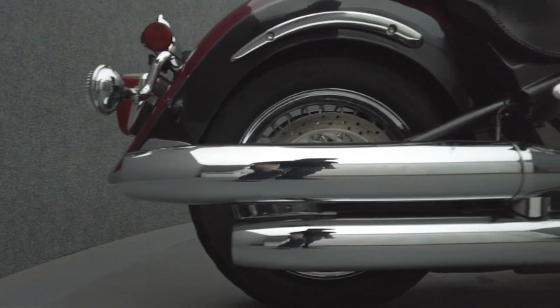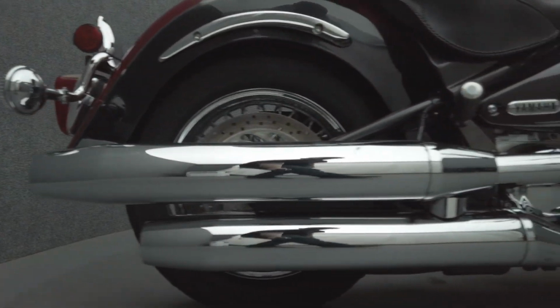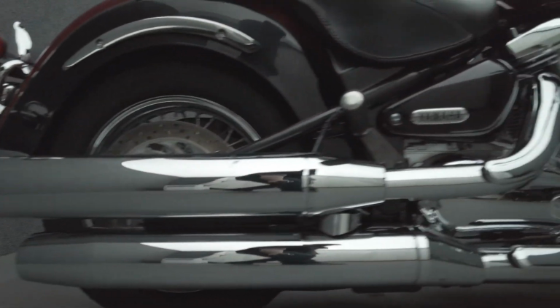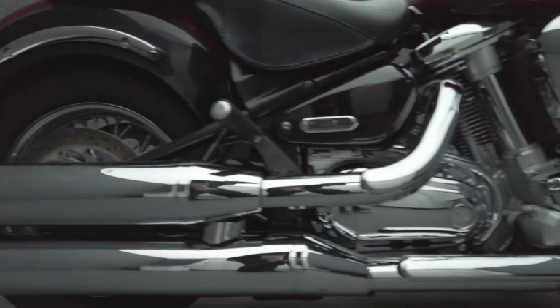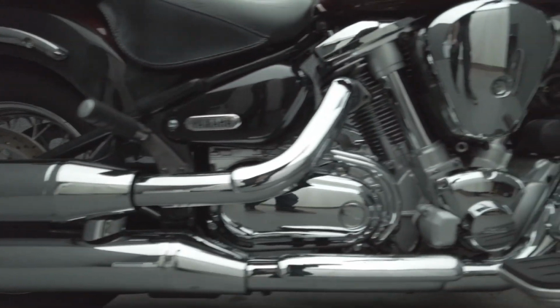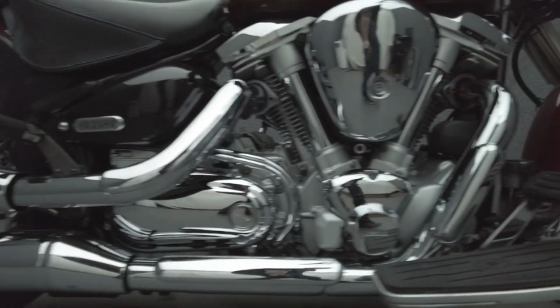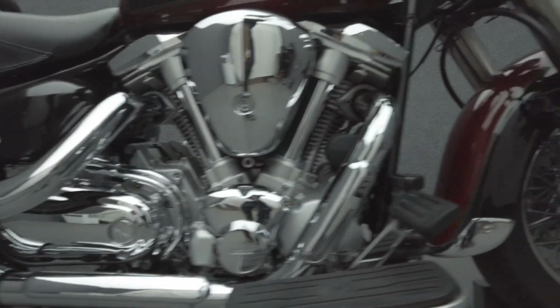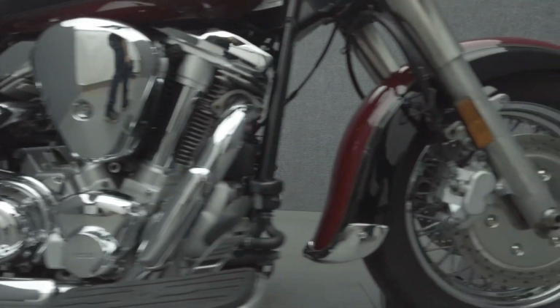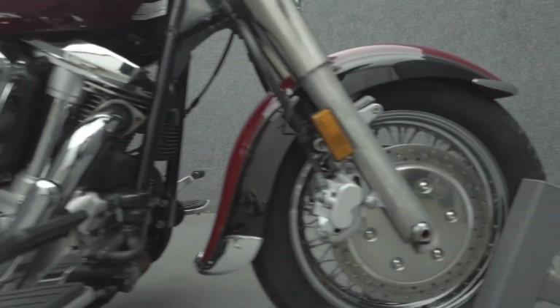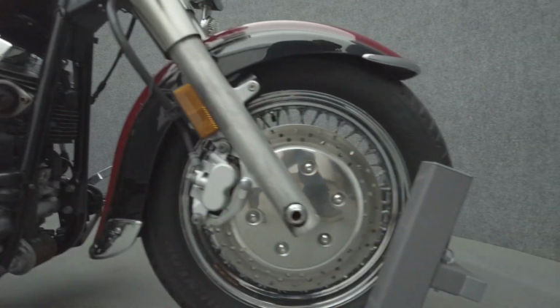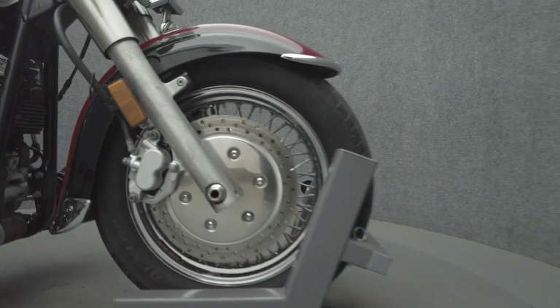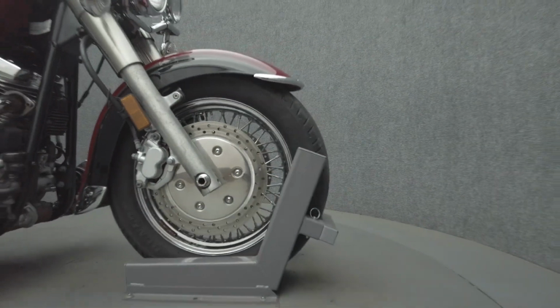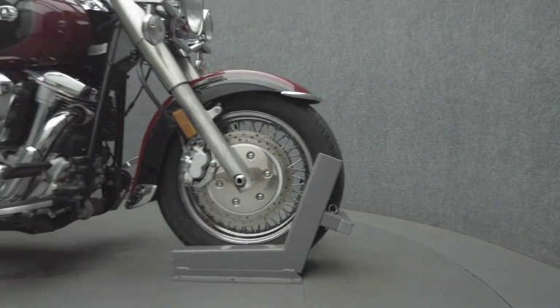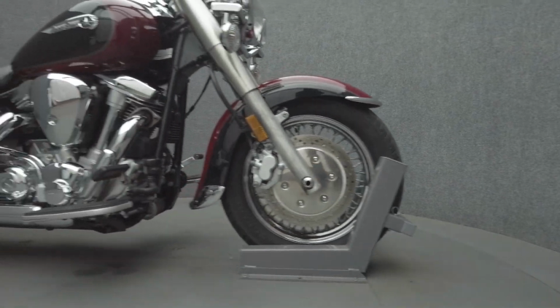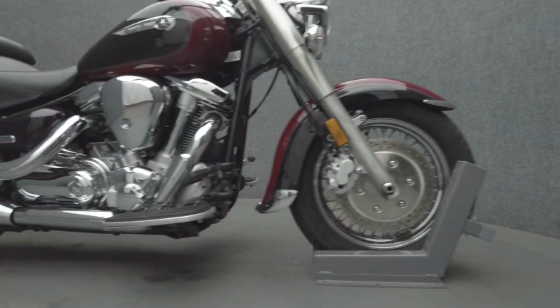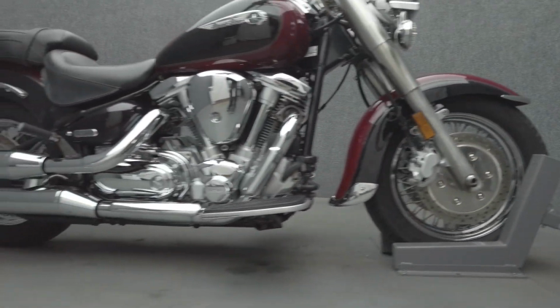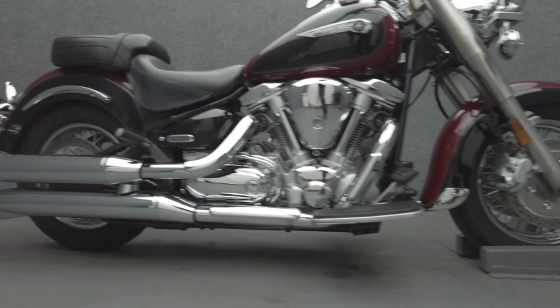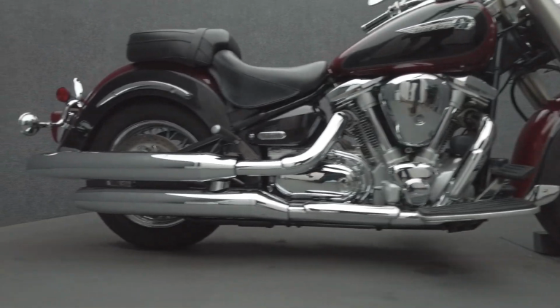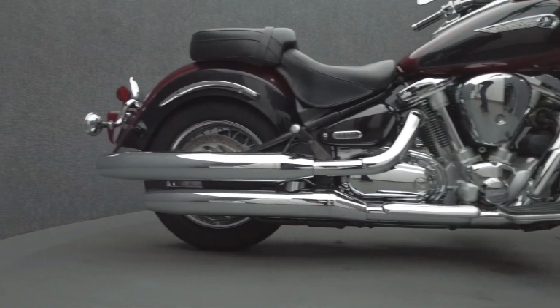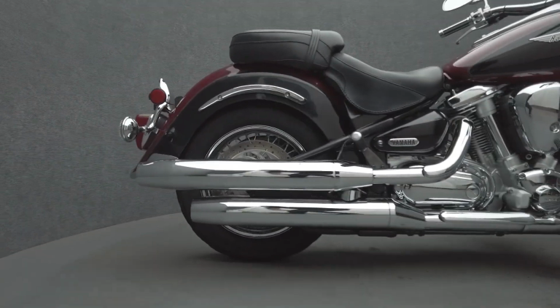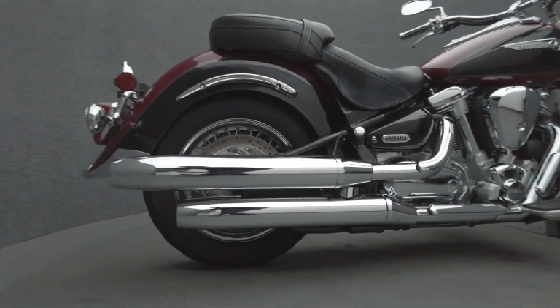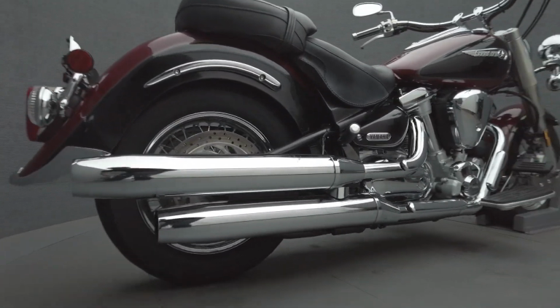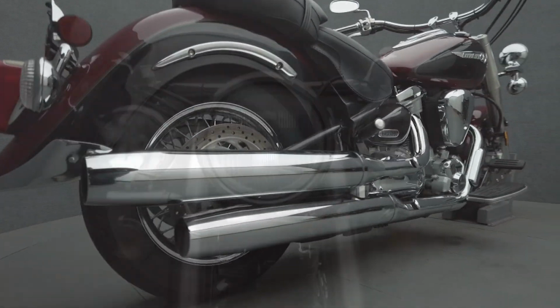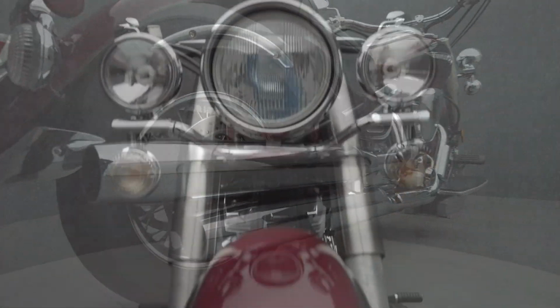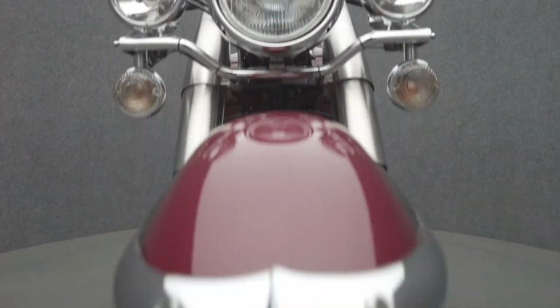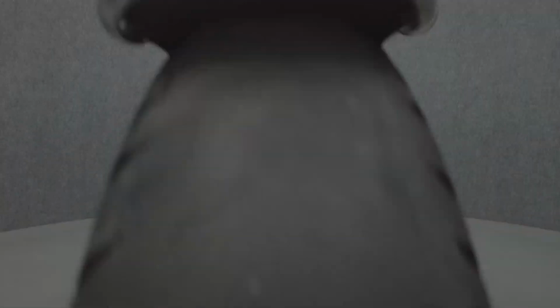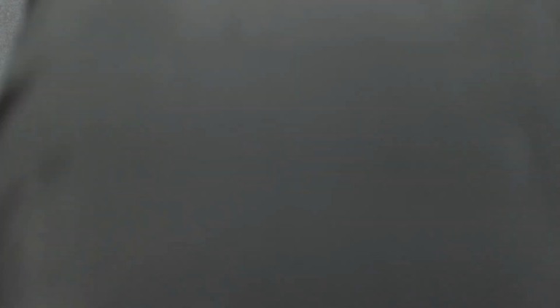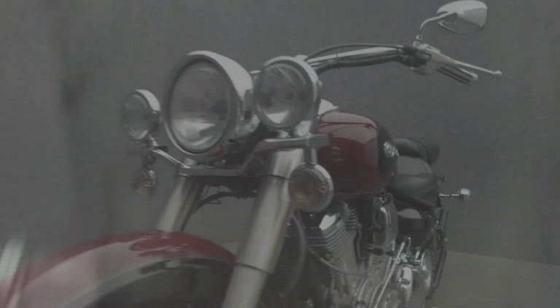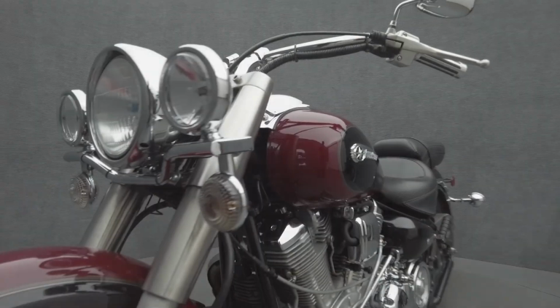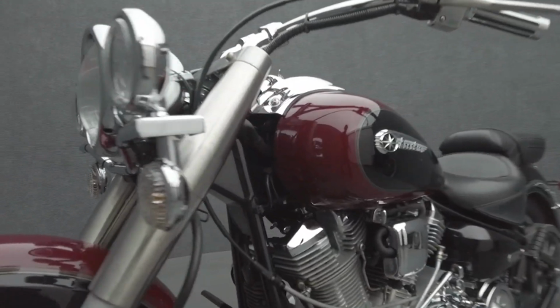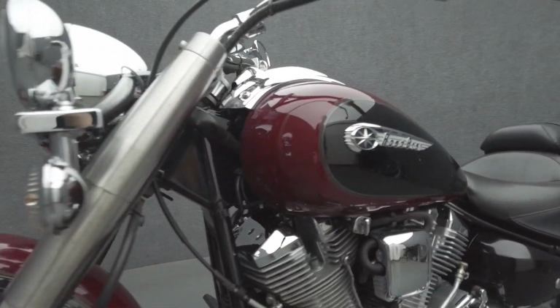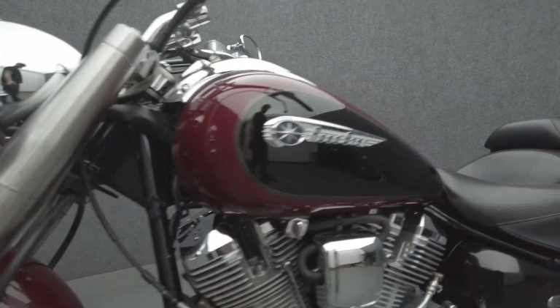Clean, timeless style and thrilling performance help it stand out as a metric alternative to North American cruisers. Powered by a 1,602 cc V-twin engine, the Roadstar puts 63 horsepower and 99 foot-pounds of torque through a five-speed transmission. It has a 28-inch seat height and wet weight of 716 pounds.